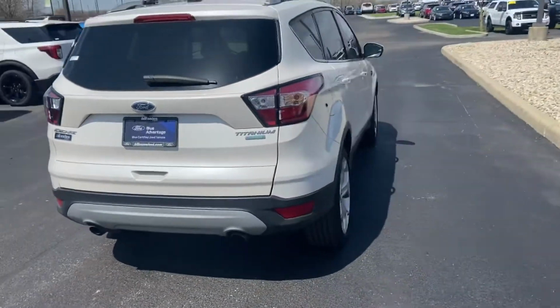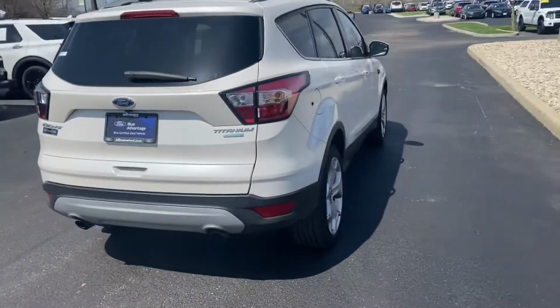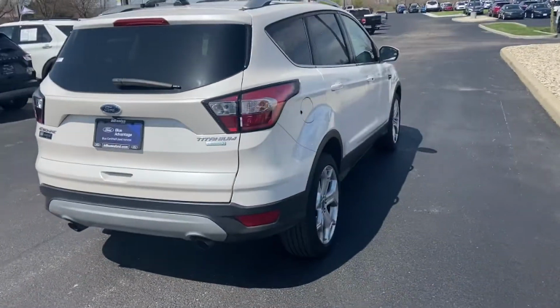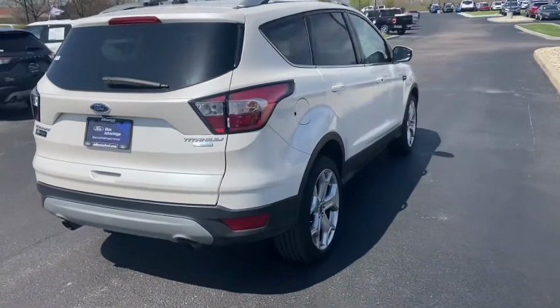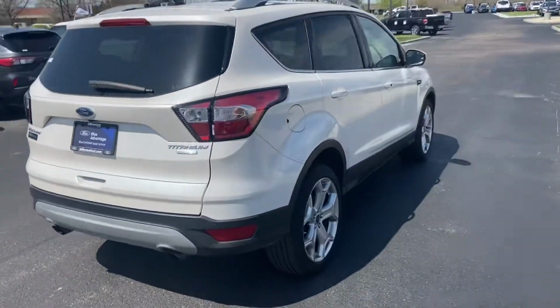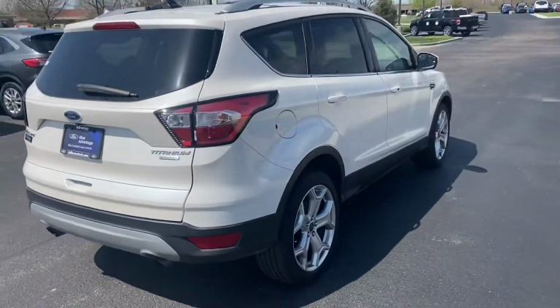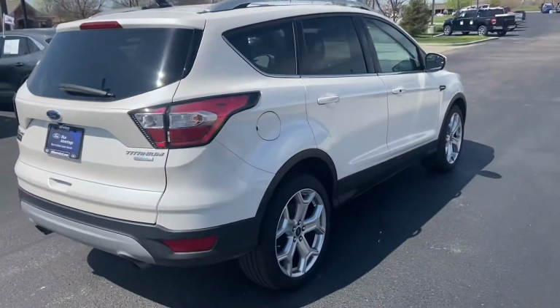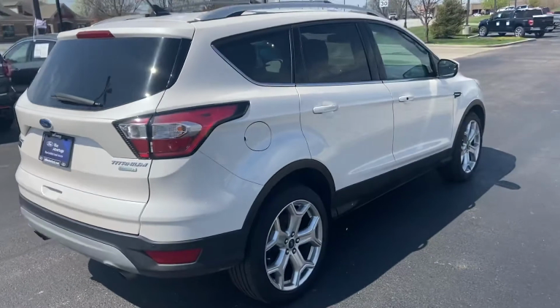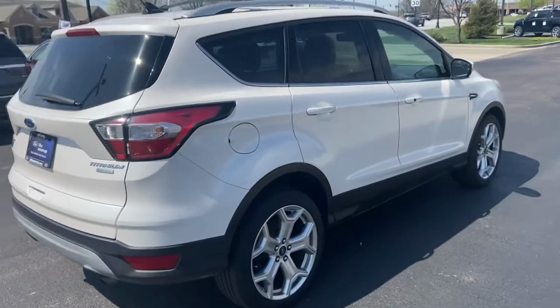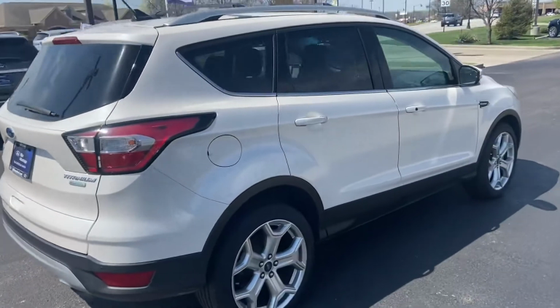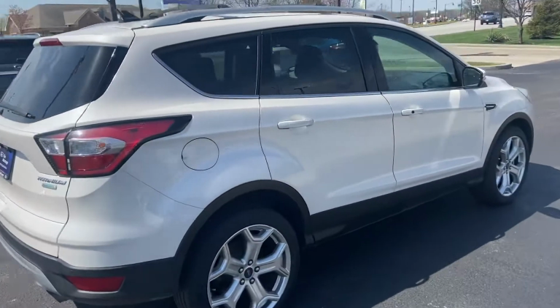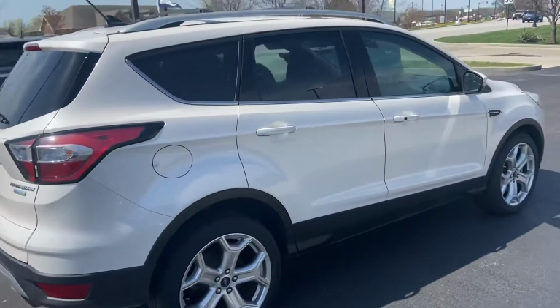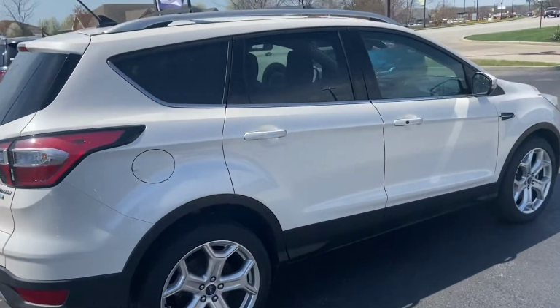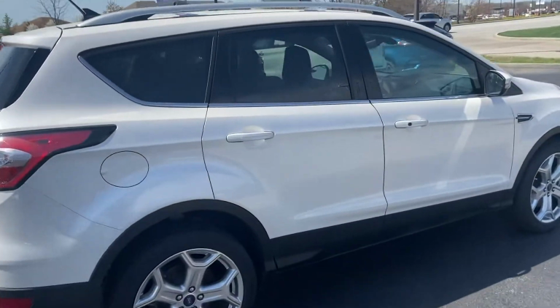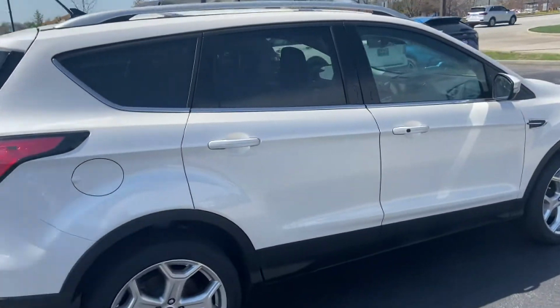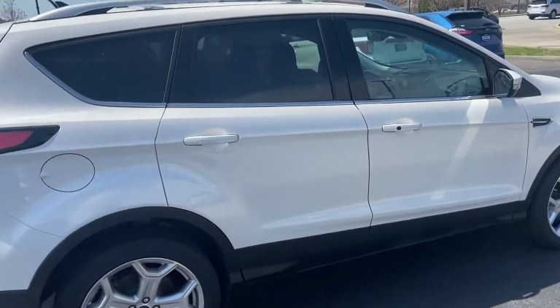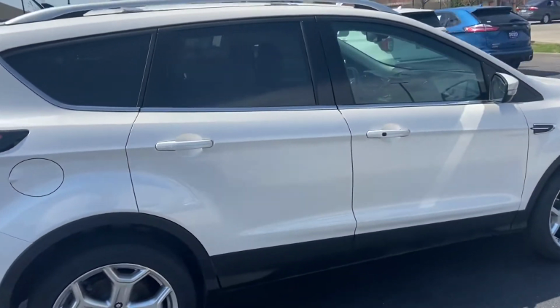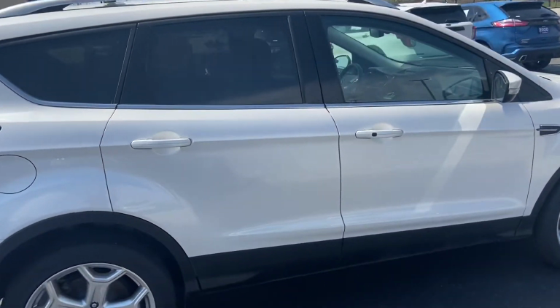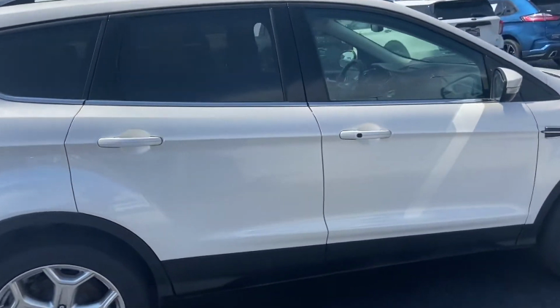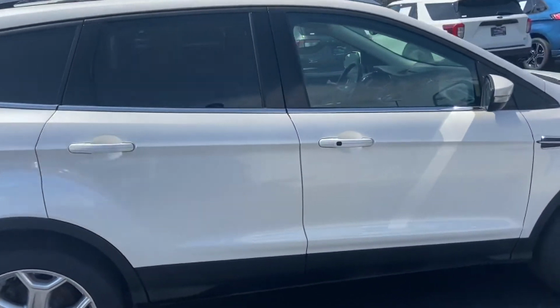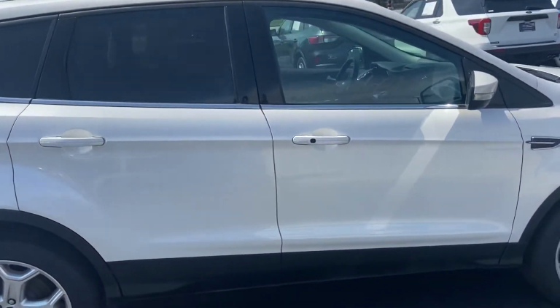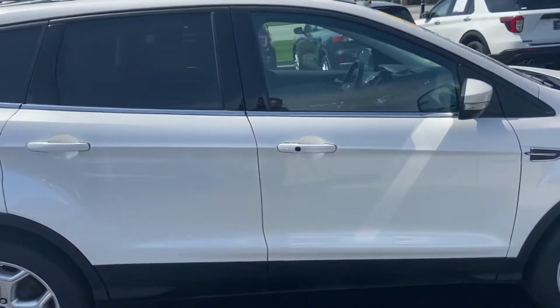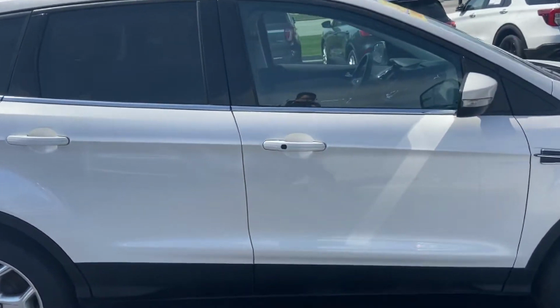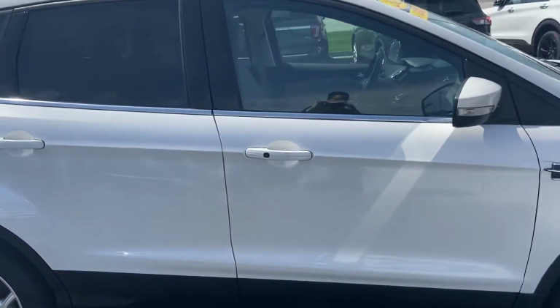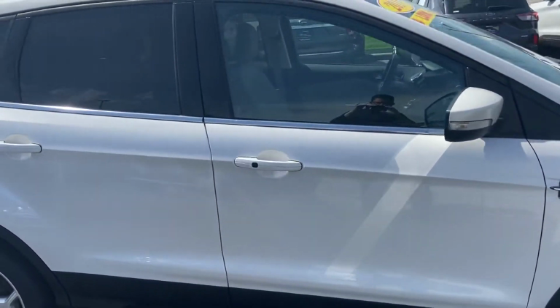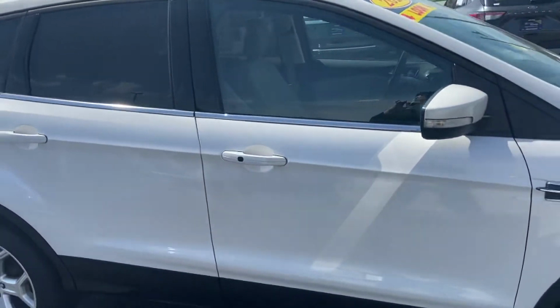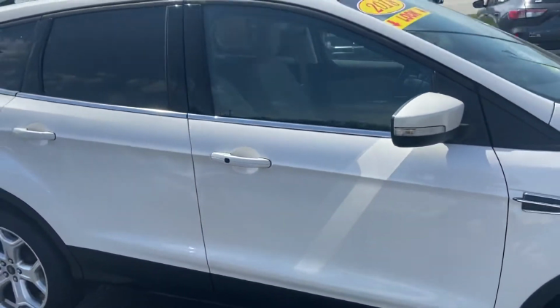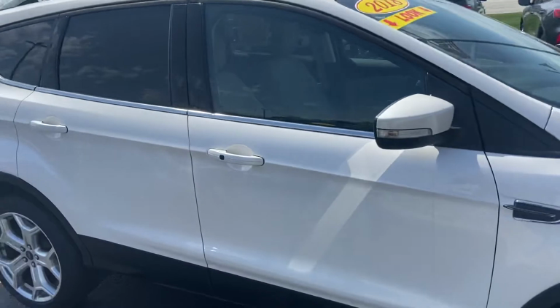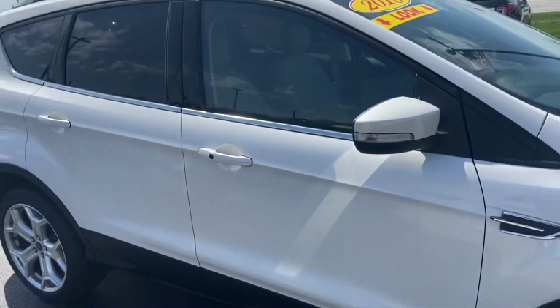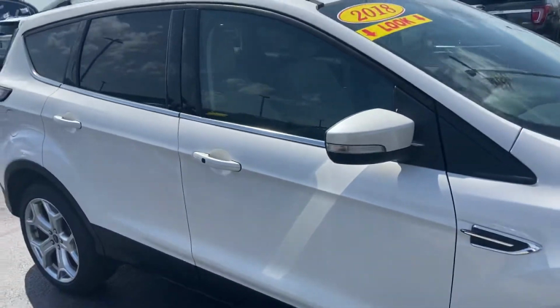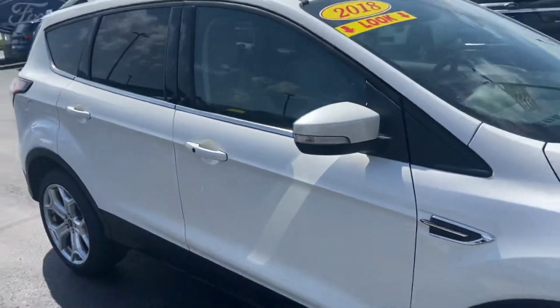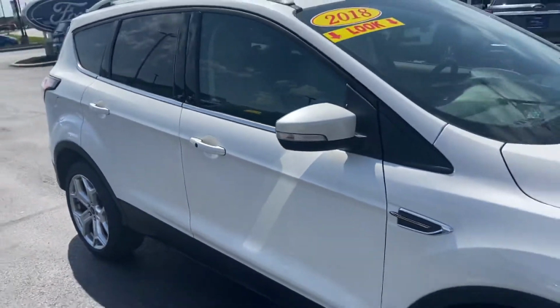I love this tri-coat white — it just sparkles in the sunshine. Again, this is your 2018 Ford Escape Titanium.